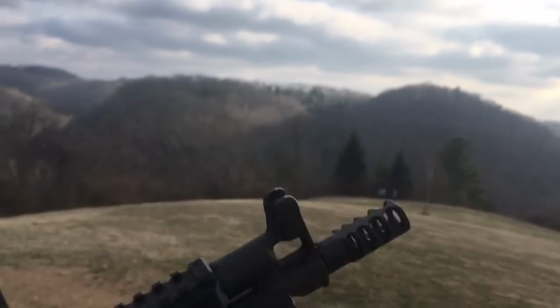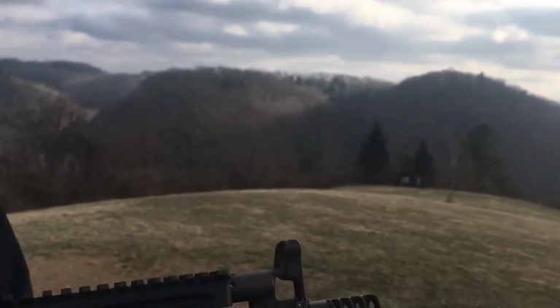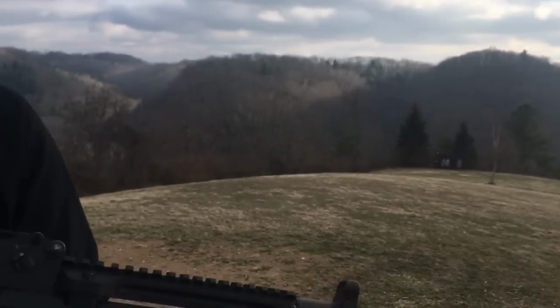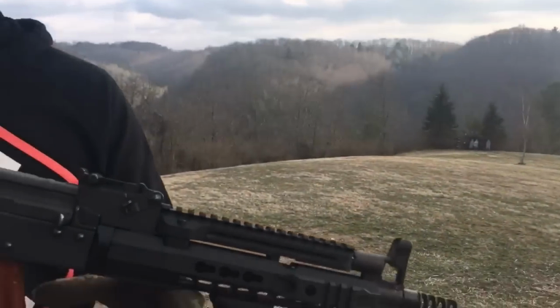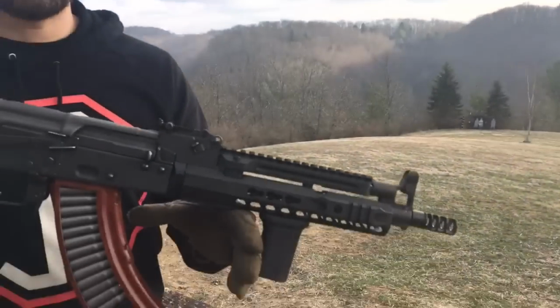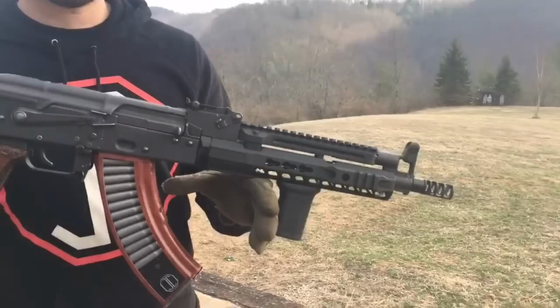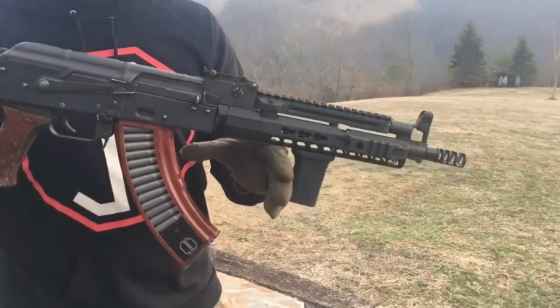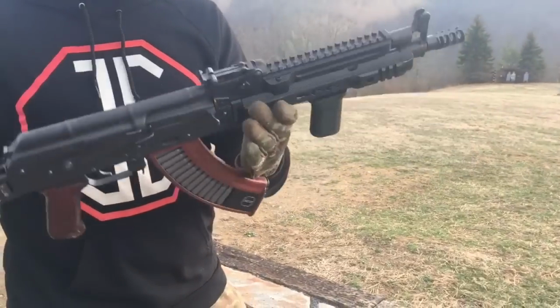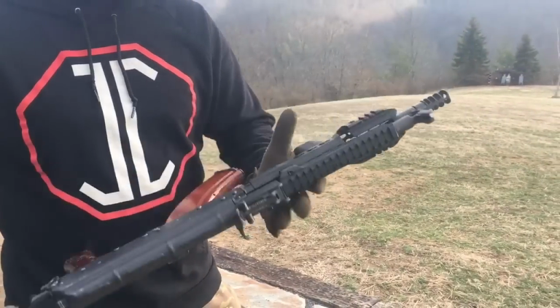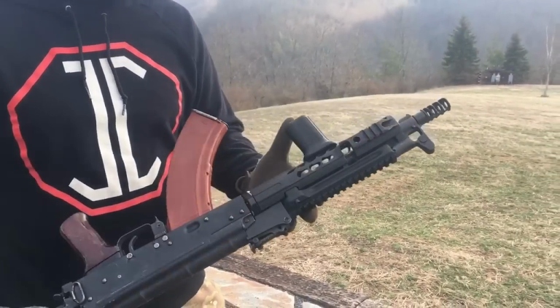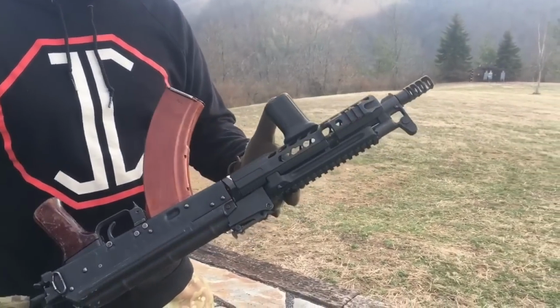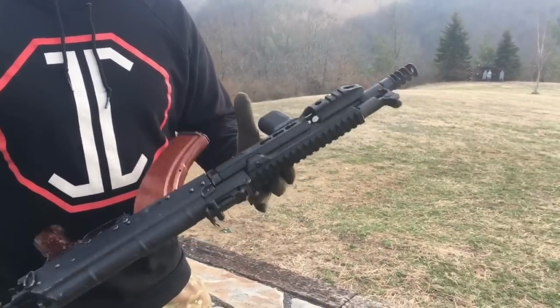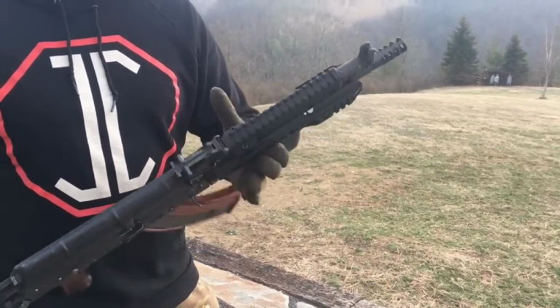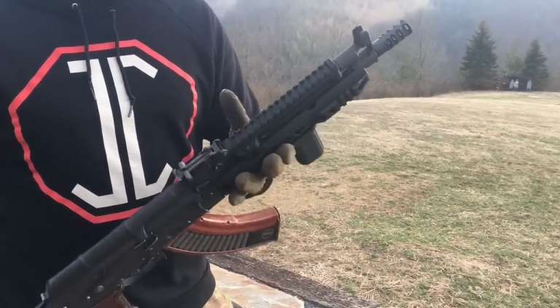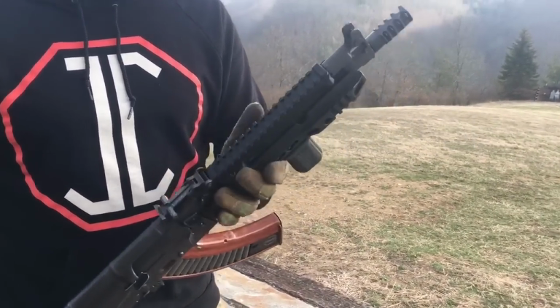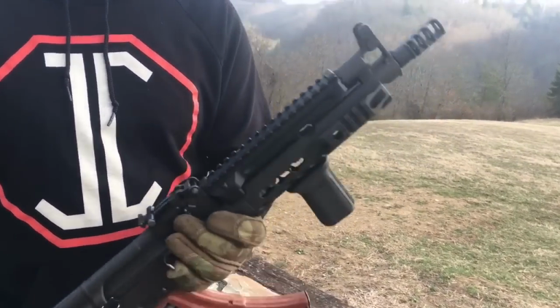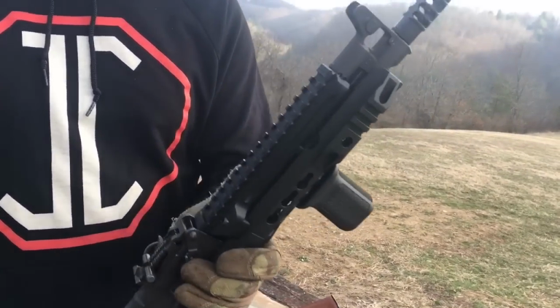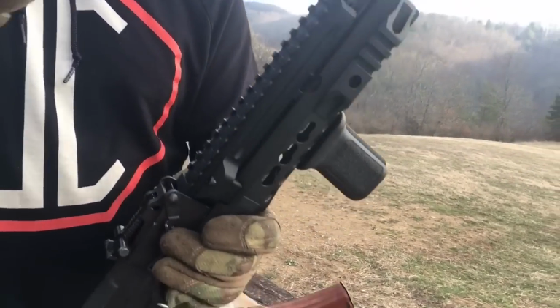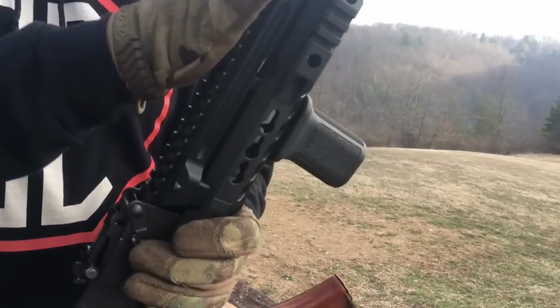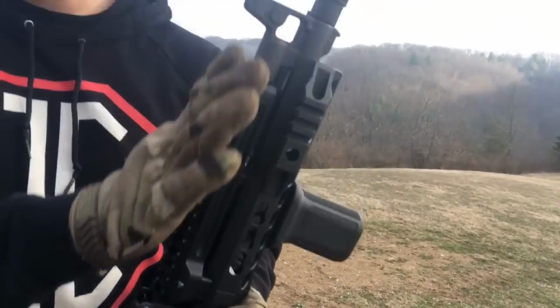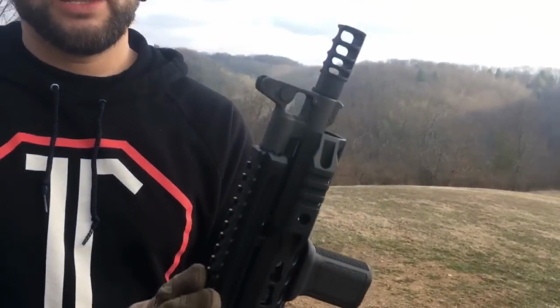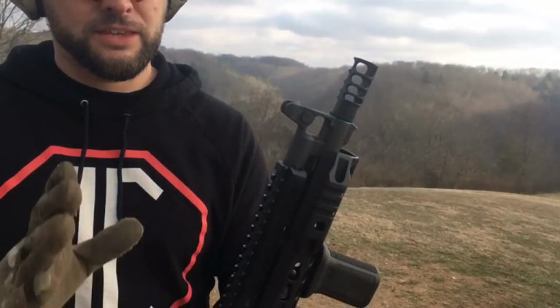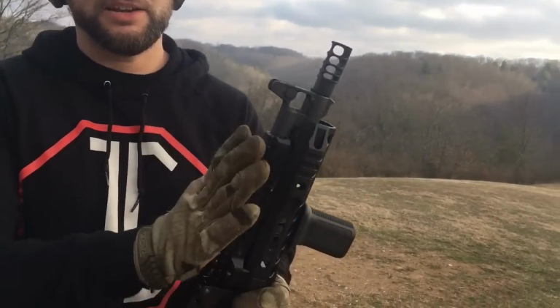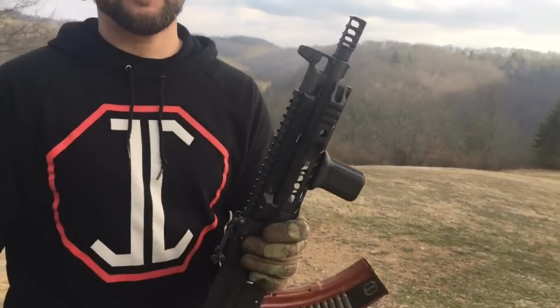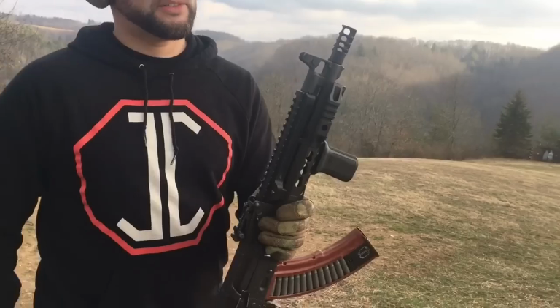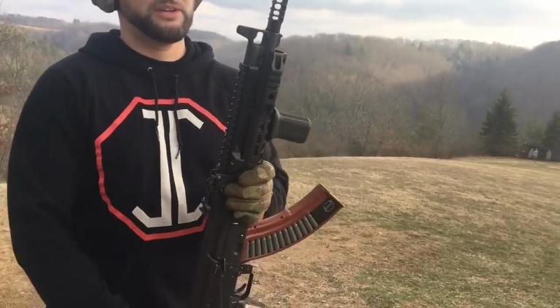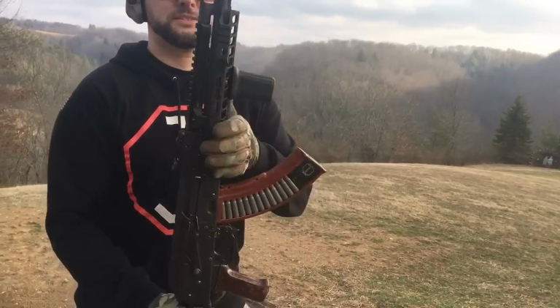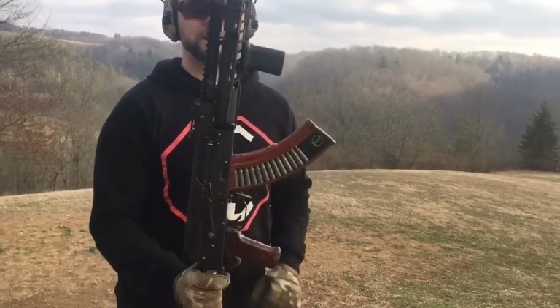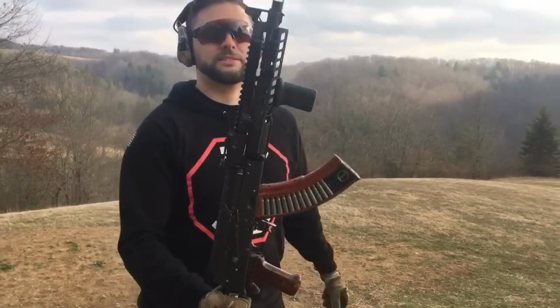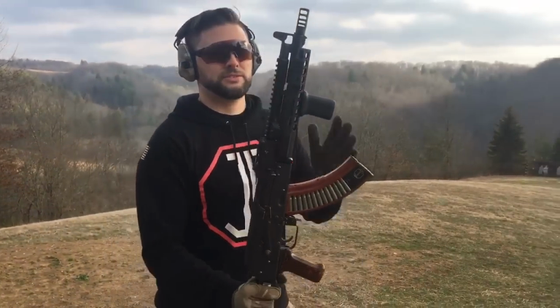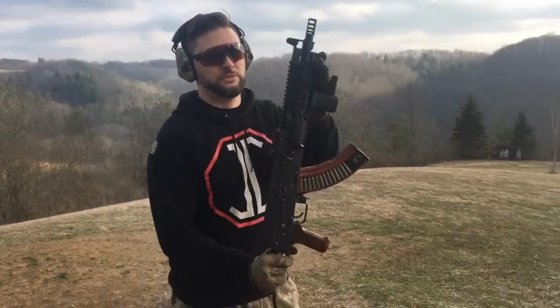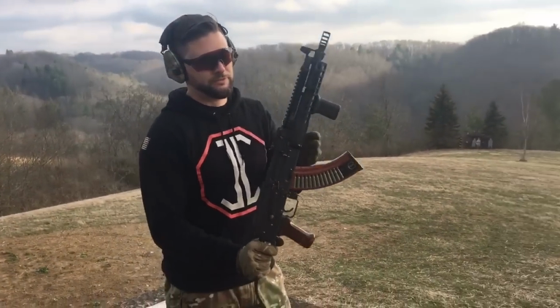We're also rocking the SLR Rifleworks handguard here — this is the 9.0. We've had several questions about that. This is a rifle length standard gas piston, so you guys can see what length this is on the rifle.